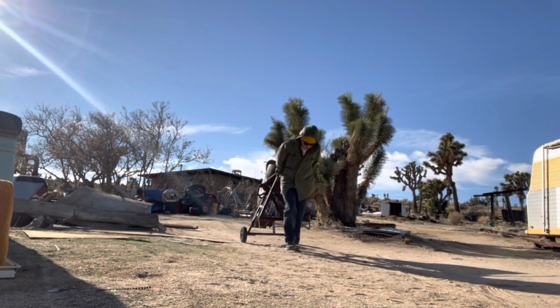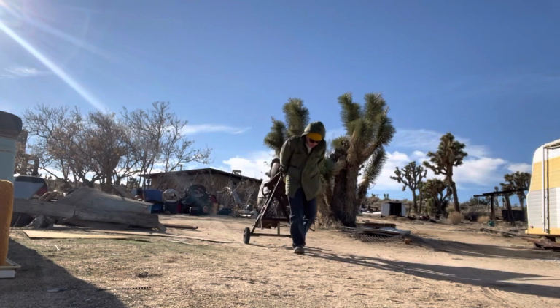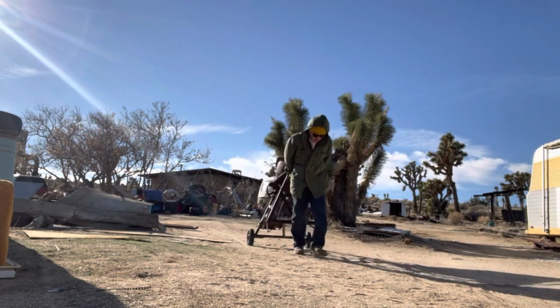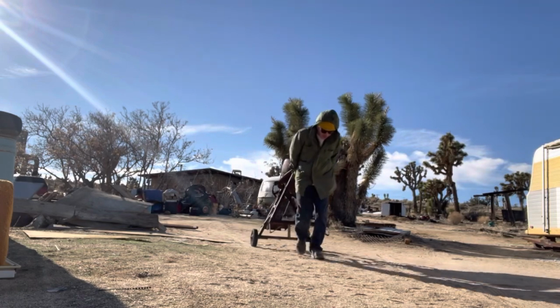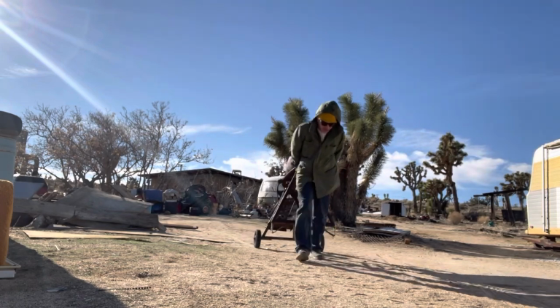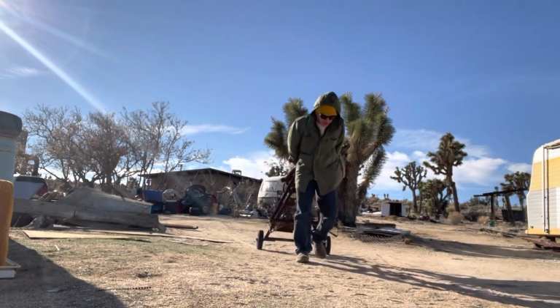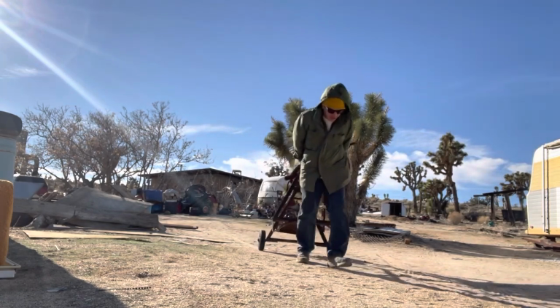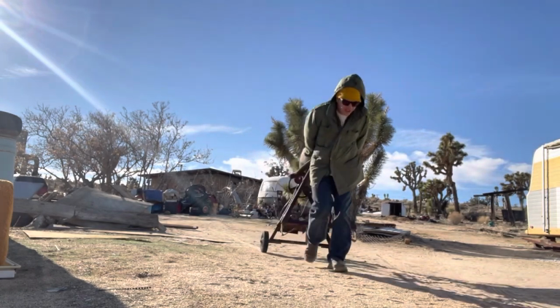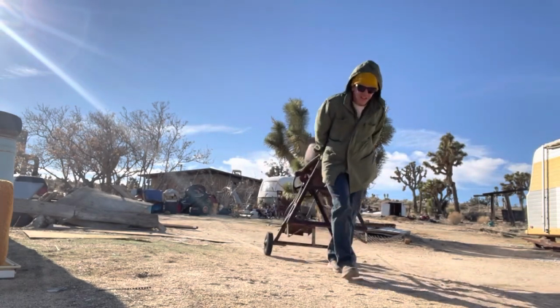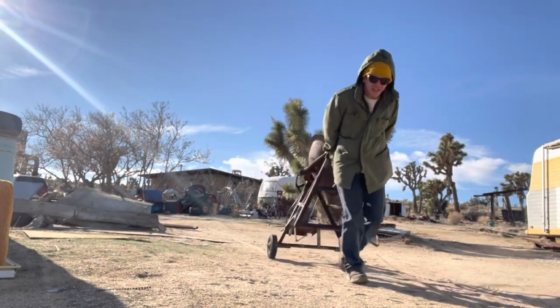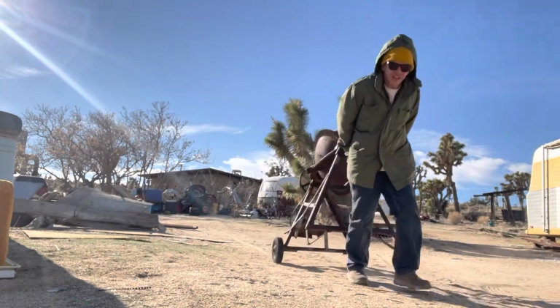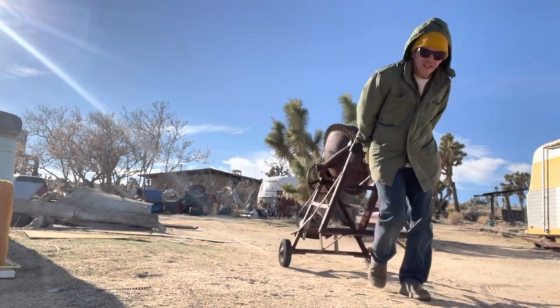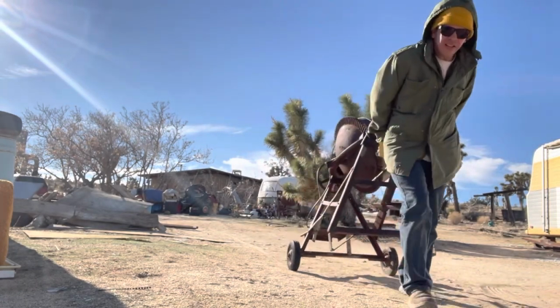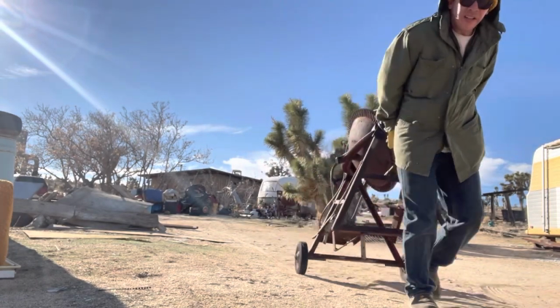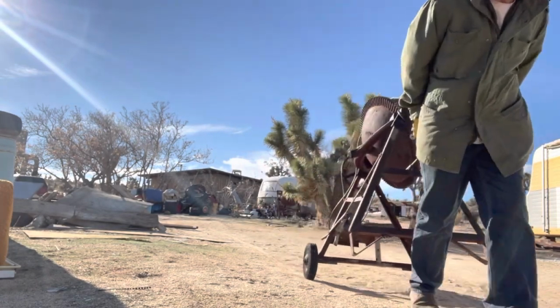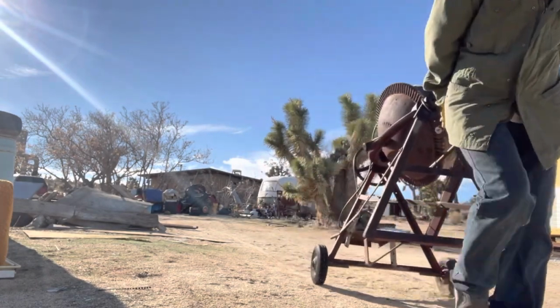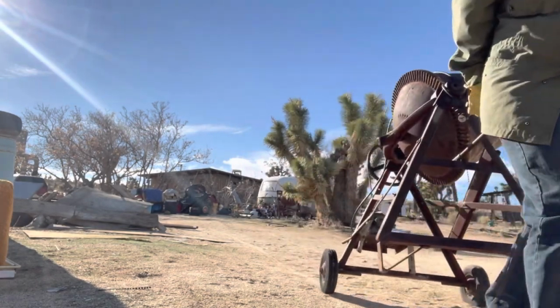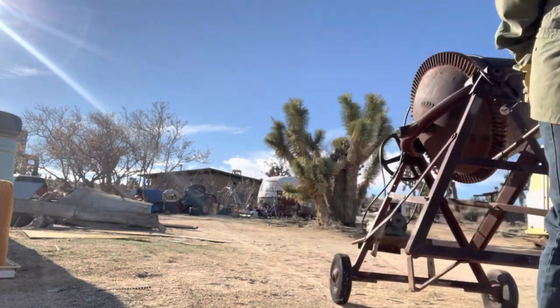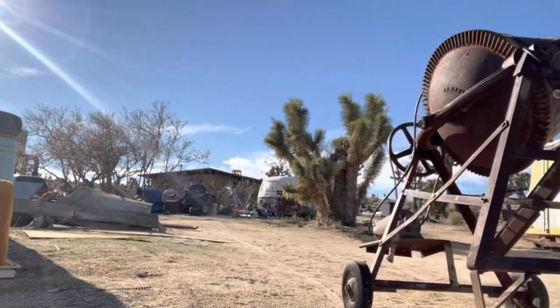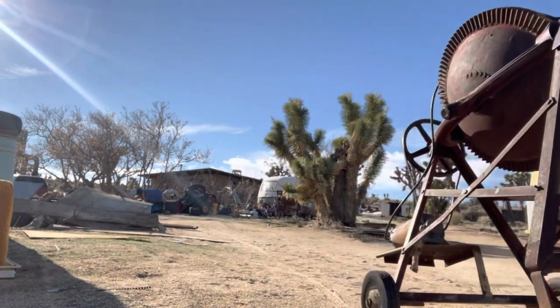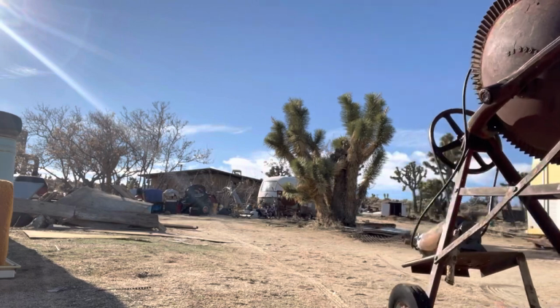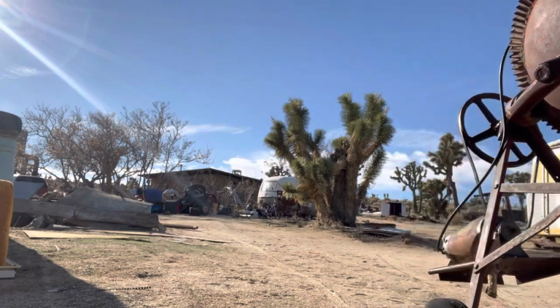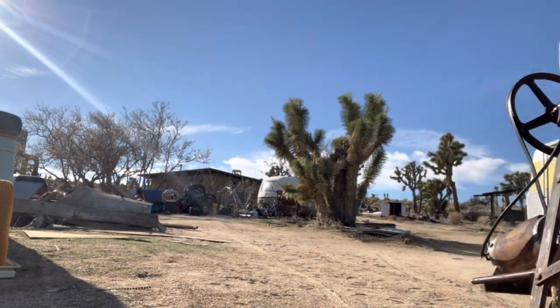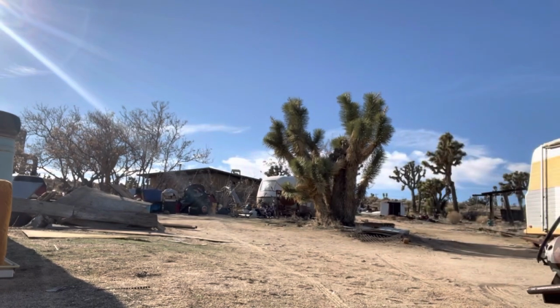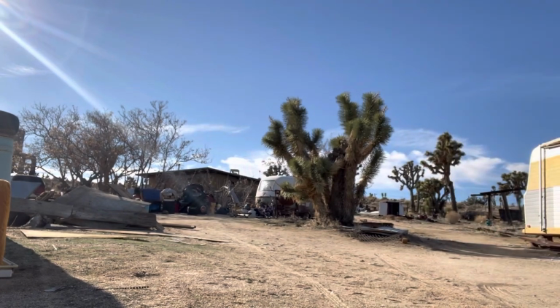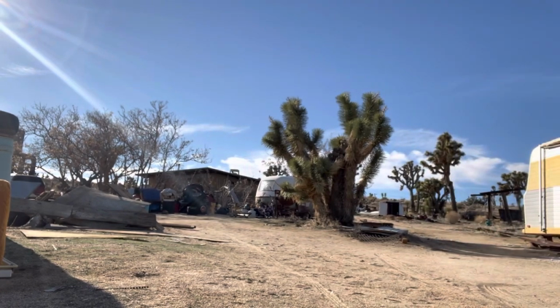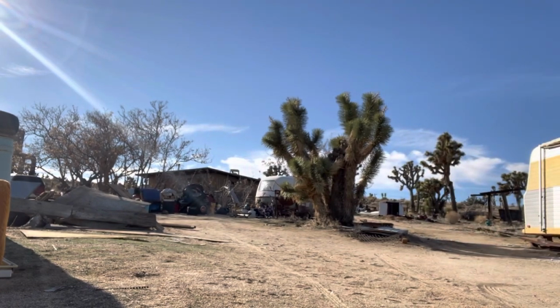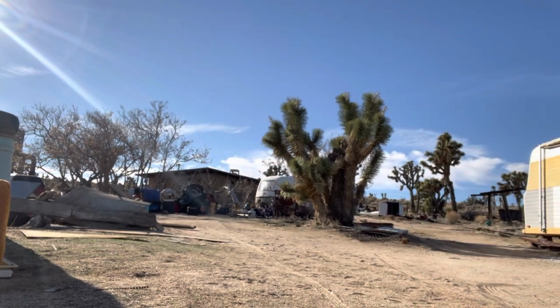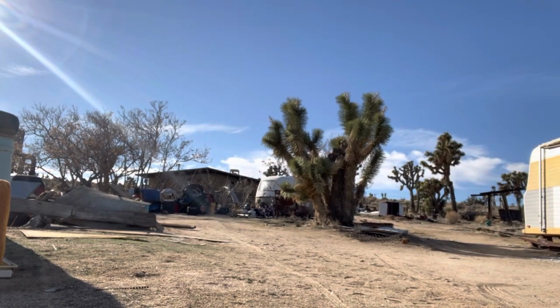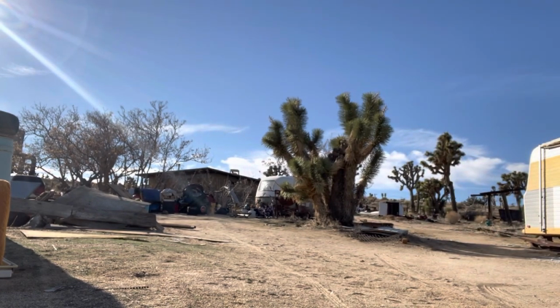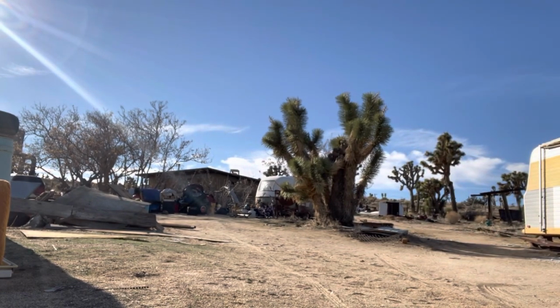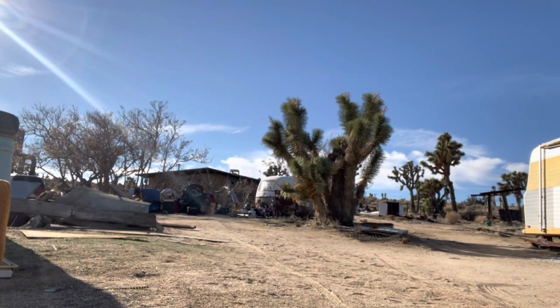Seems like we're walking for miles — not really. Worked out the camera again.